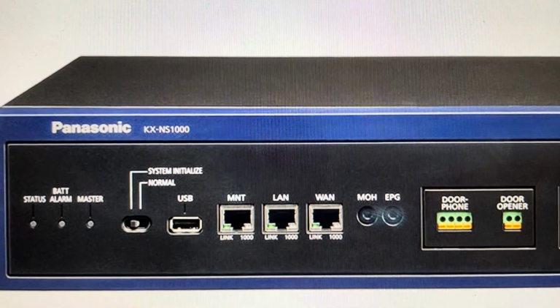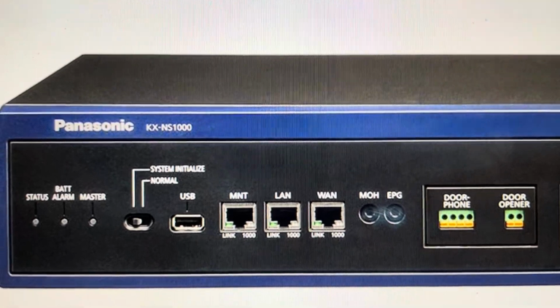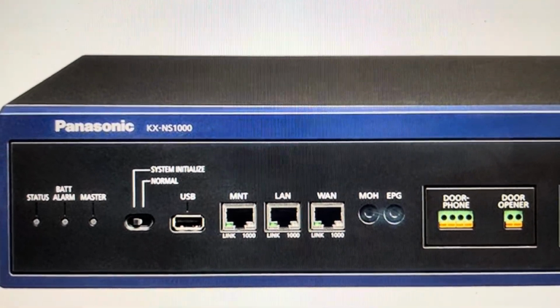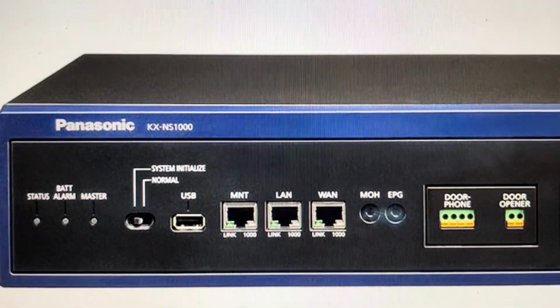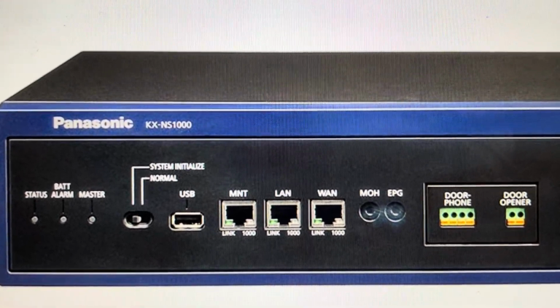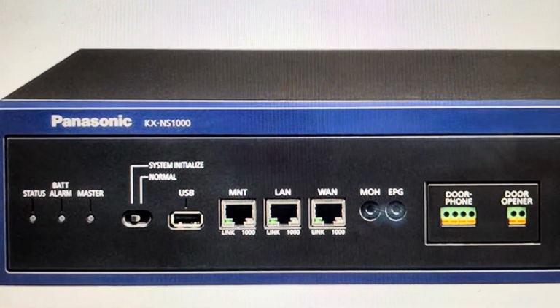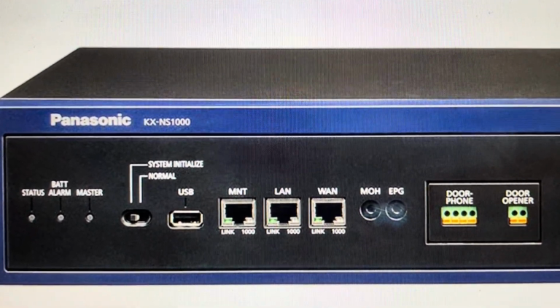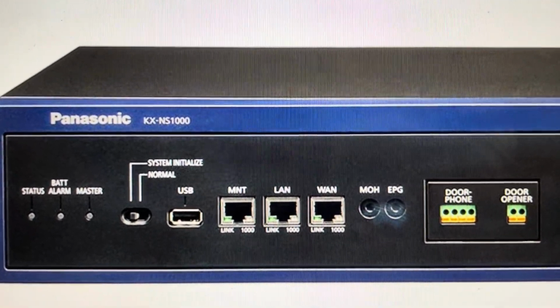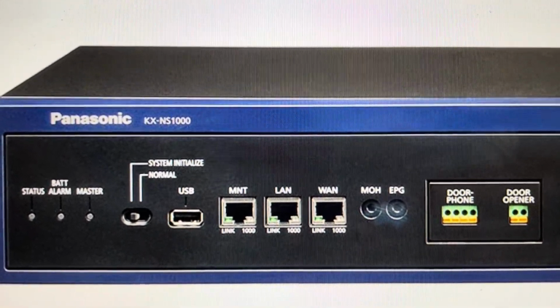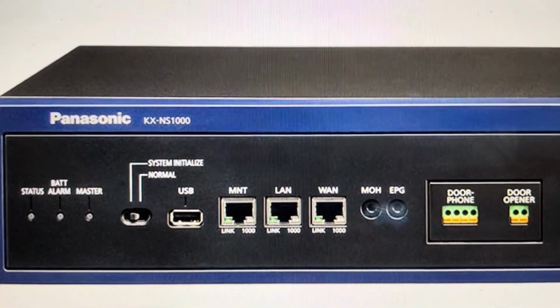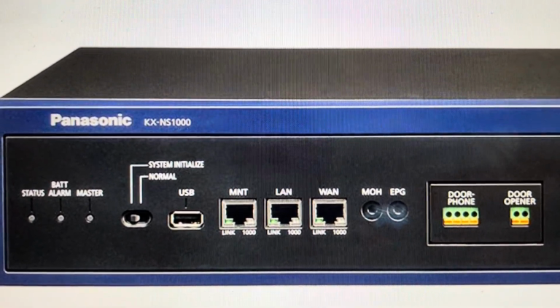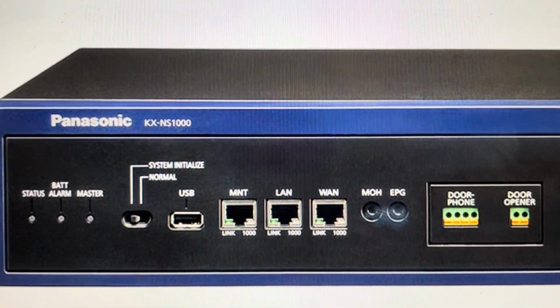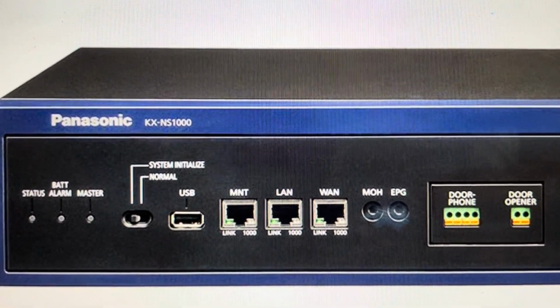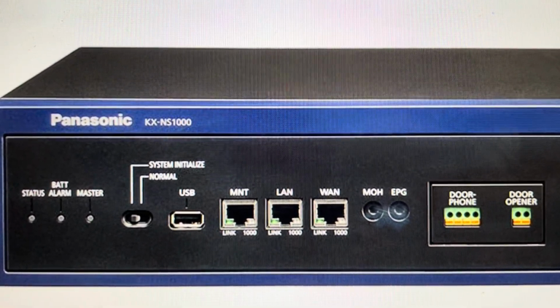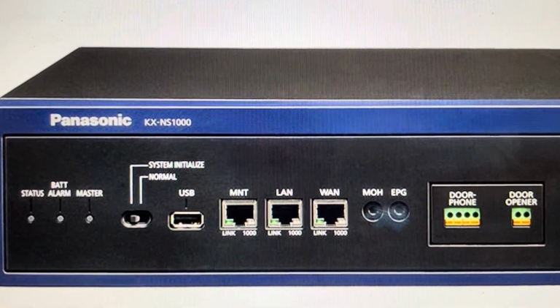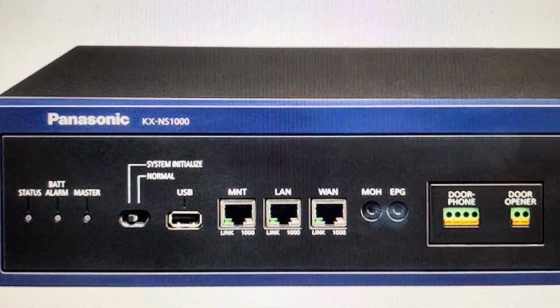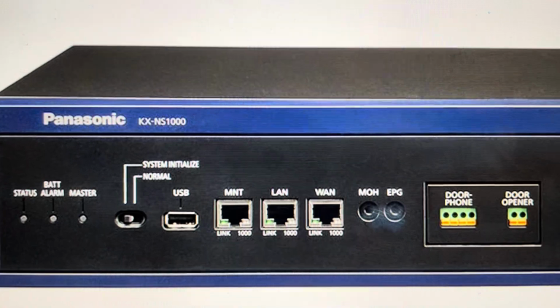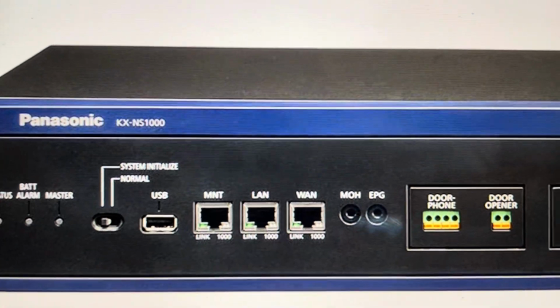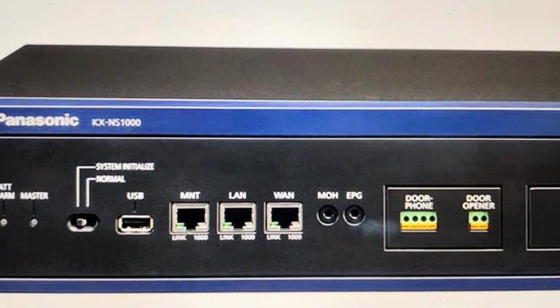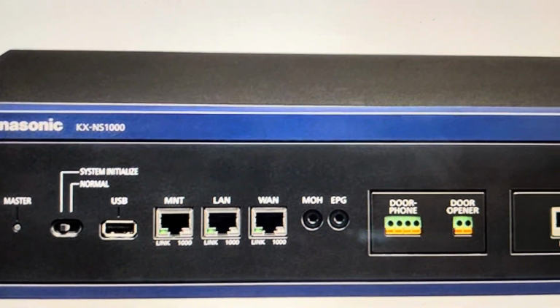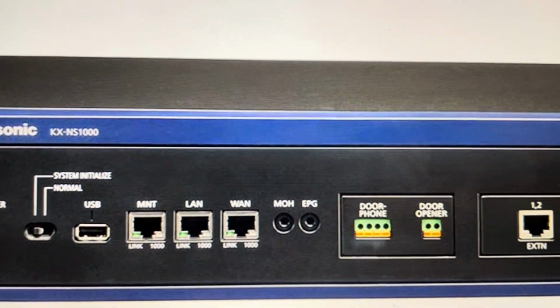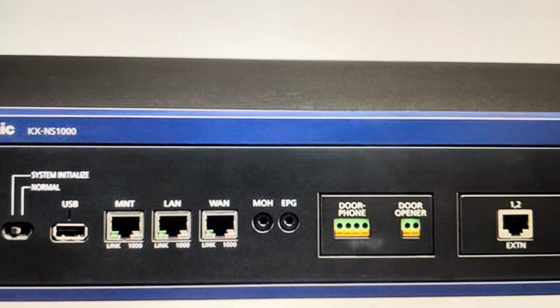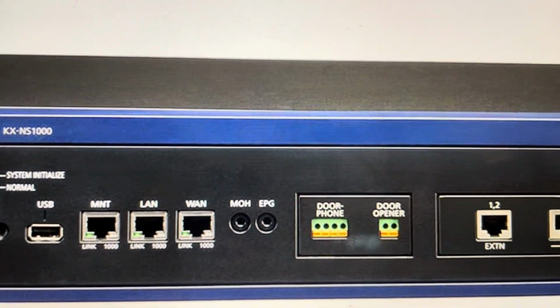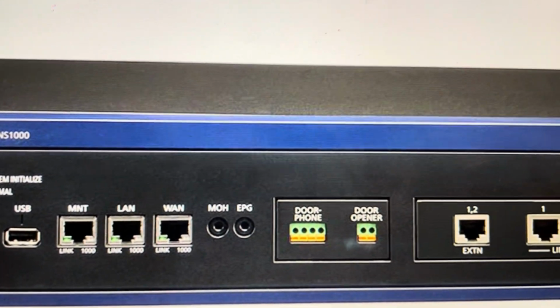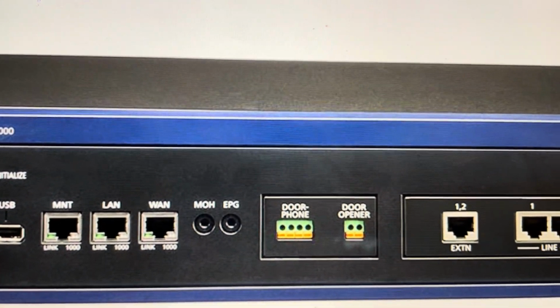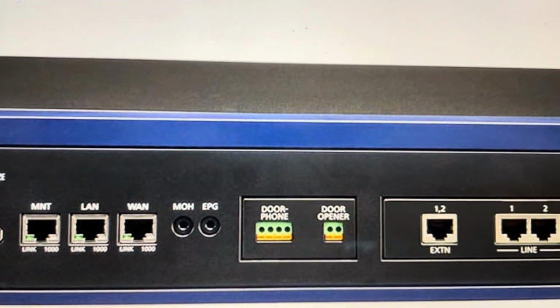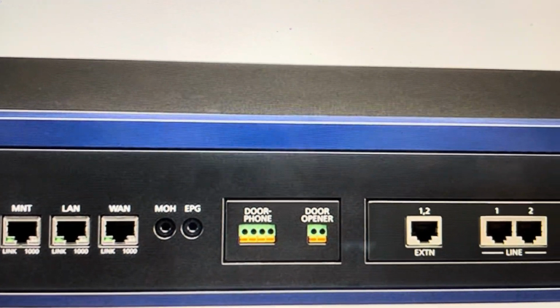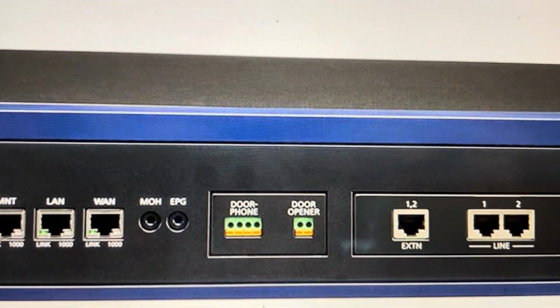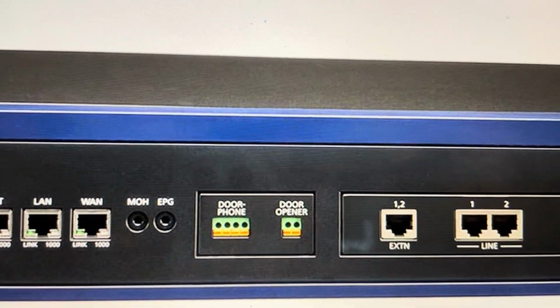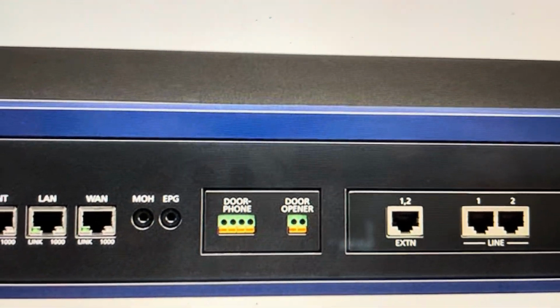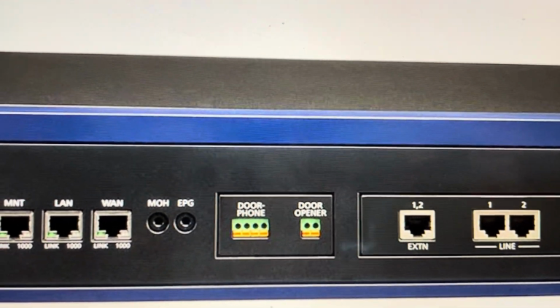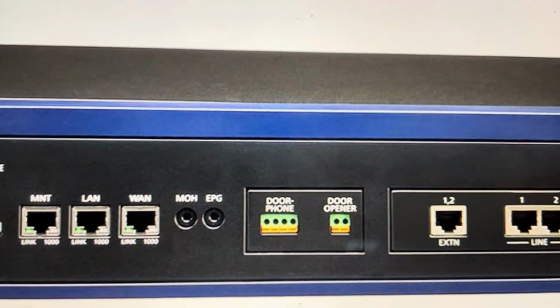Hey everybody, this is a quick video in case you have a Panasonic NS1000 communication server and you need to do a hard factory reset to the factory default settings on it.